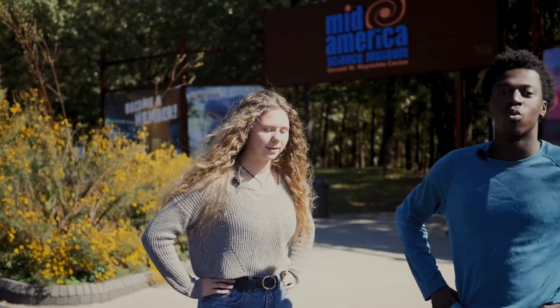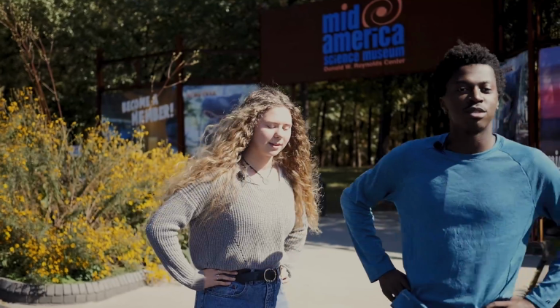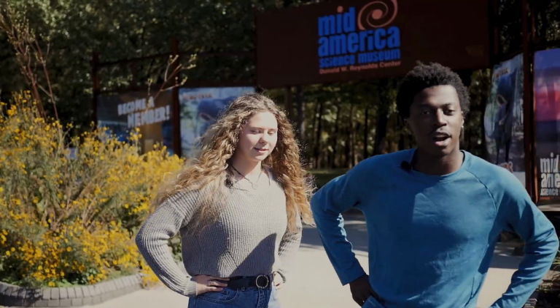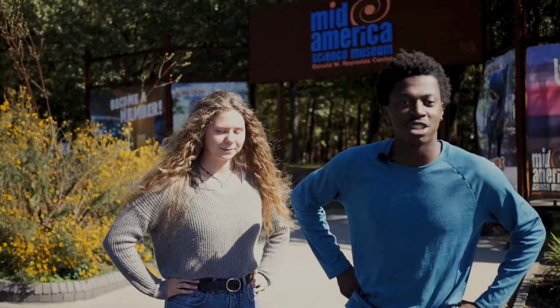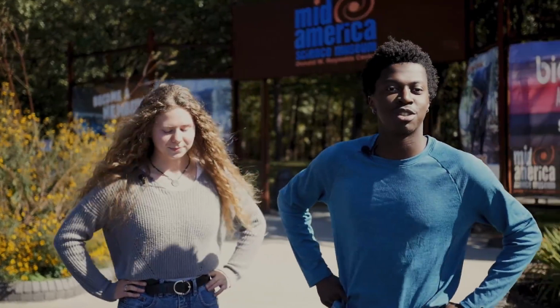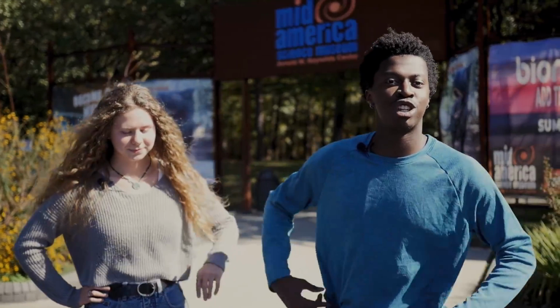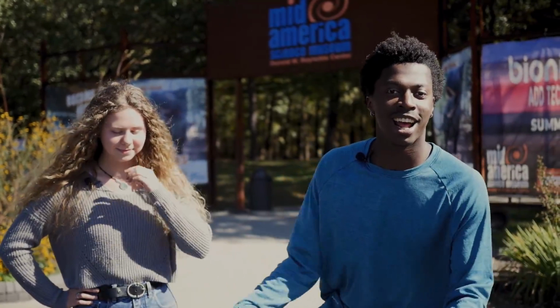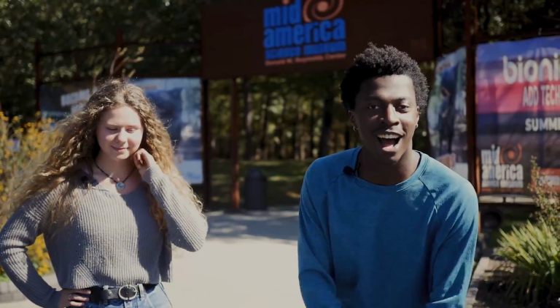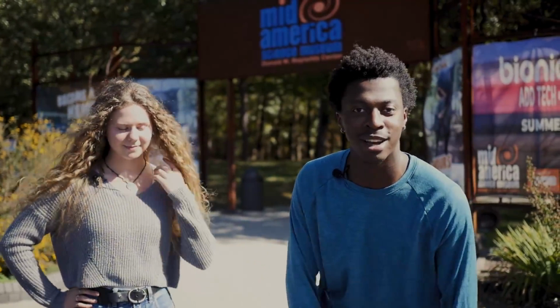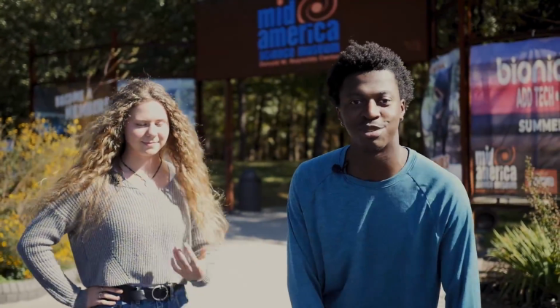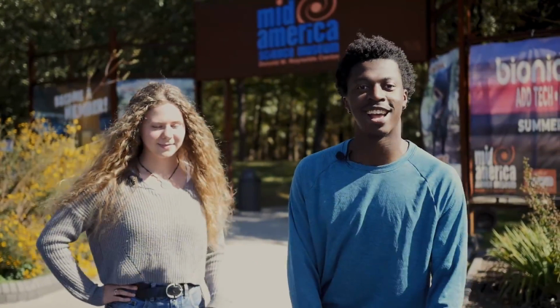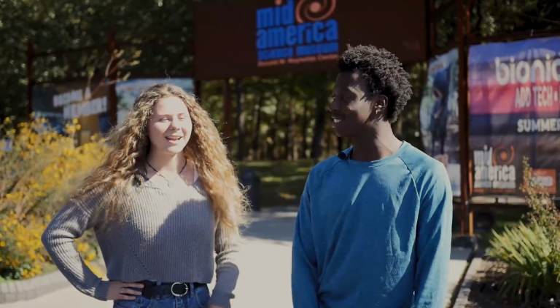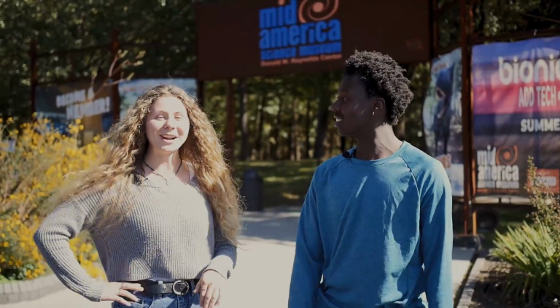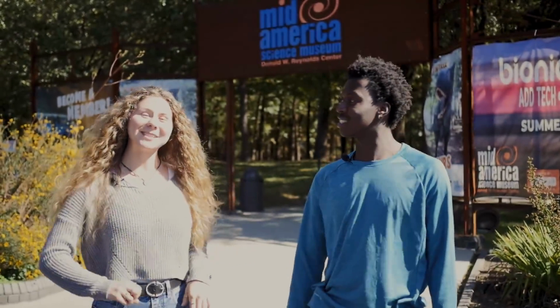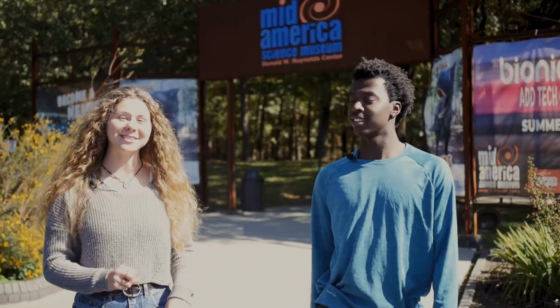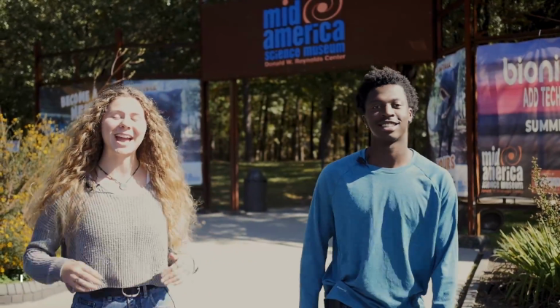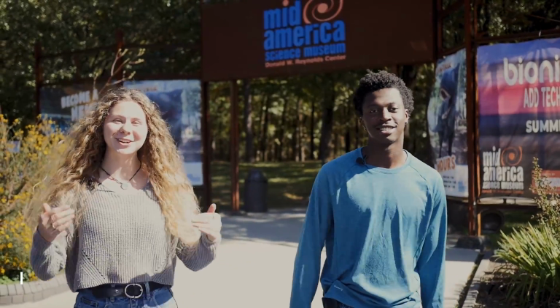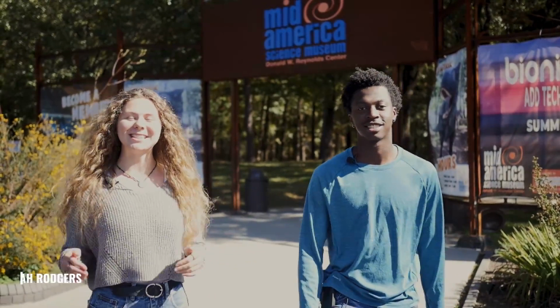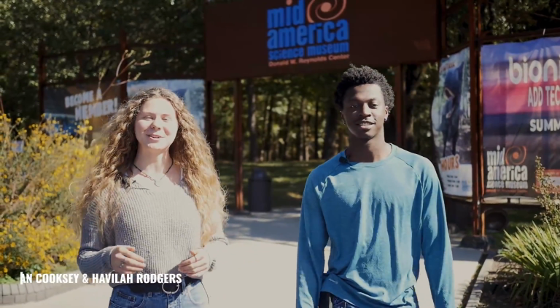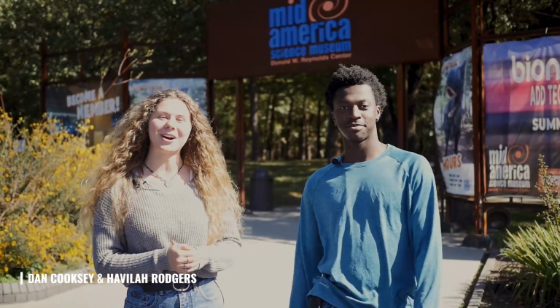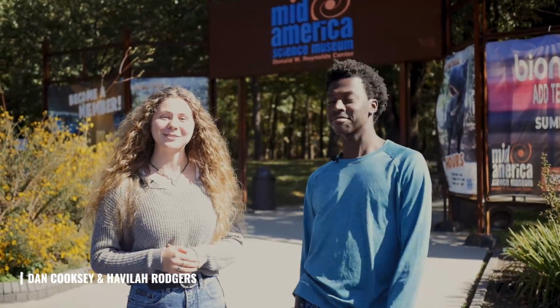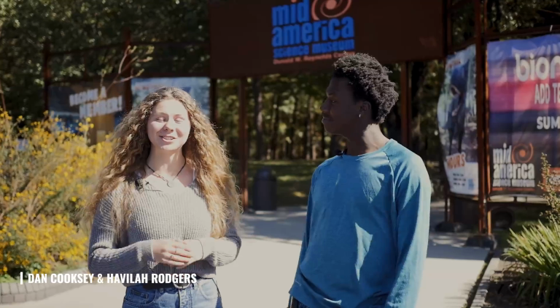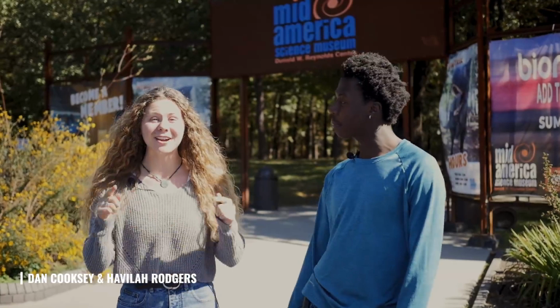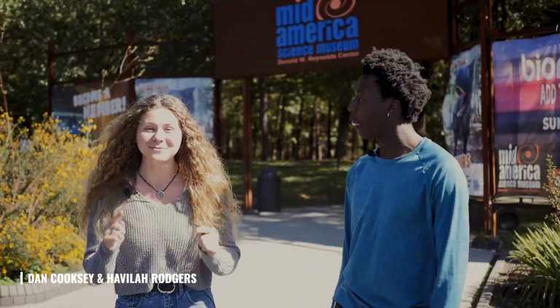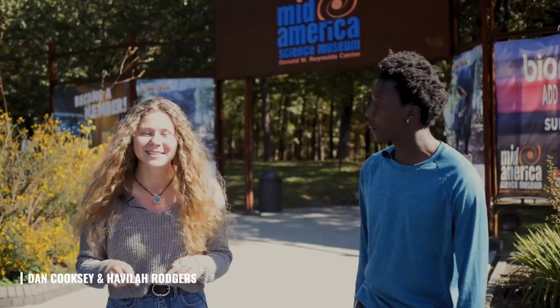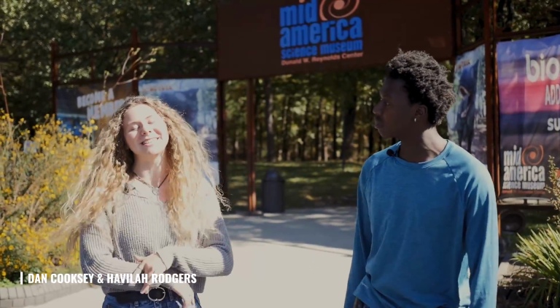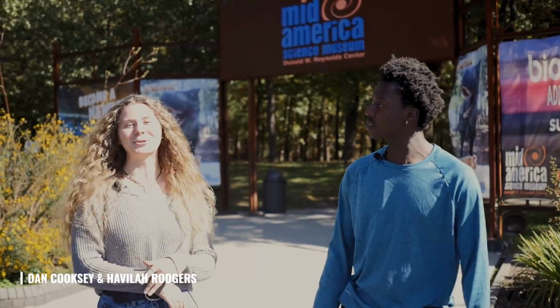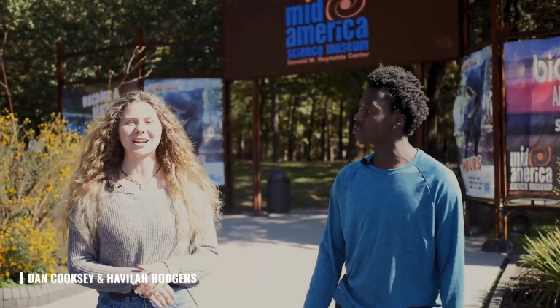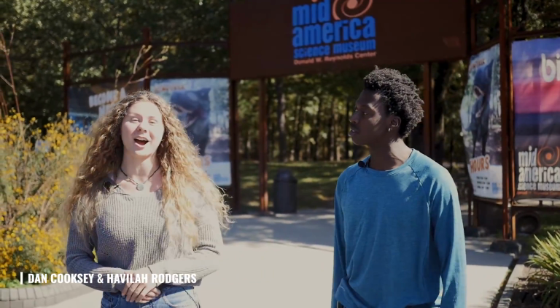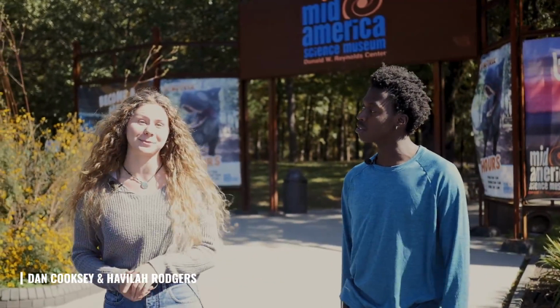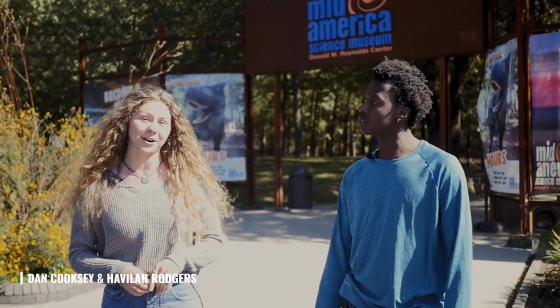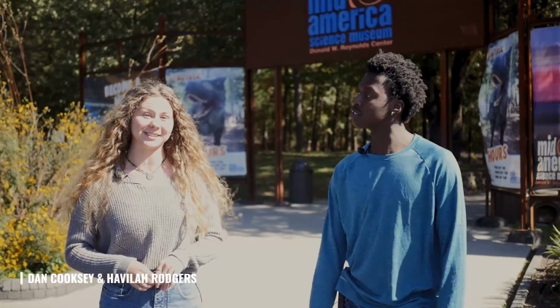Welcome to the very first episode of Check It Out. Hi, my name is Dan and my name is Havilah, and we're gonna take you on an awesome adventure every month to see the cool stuff in Hot Springs, Arkansas.